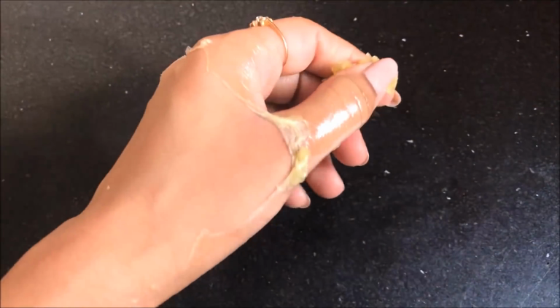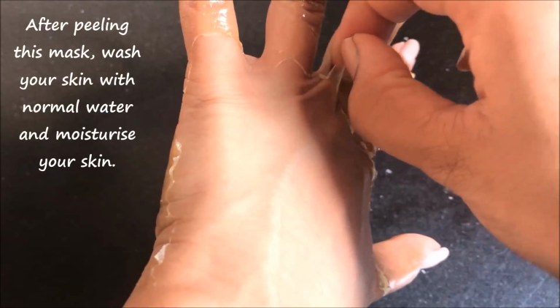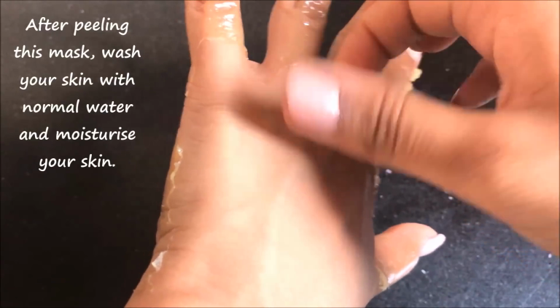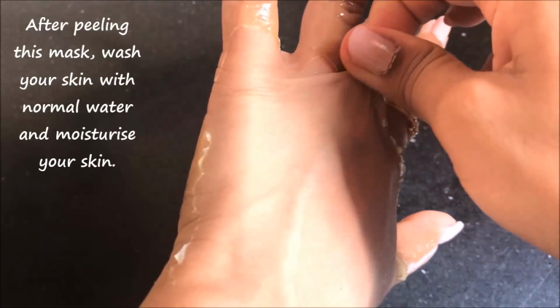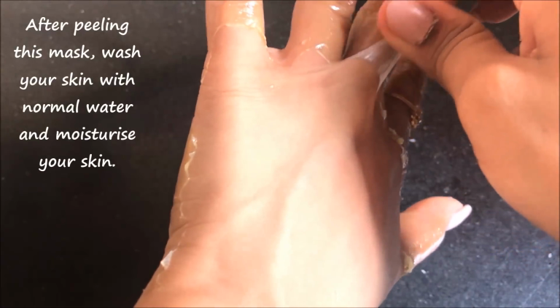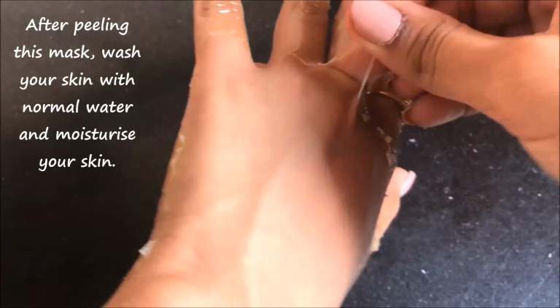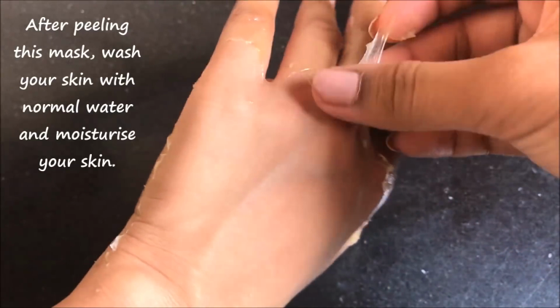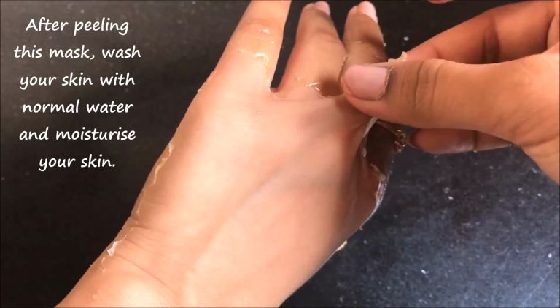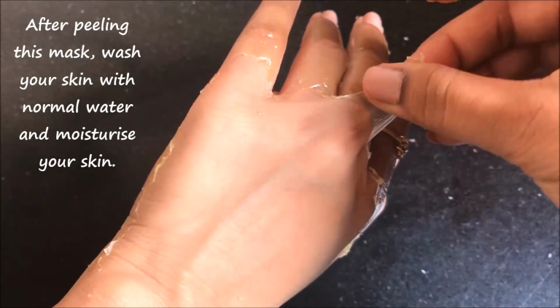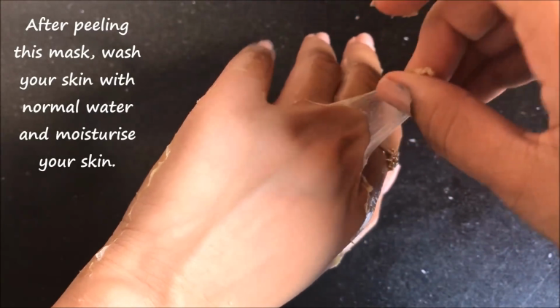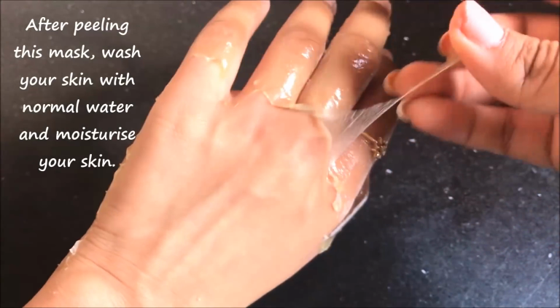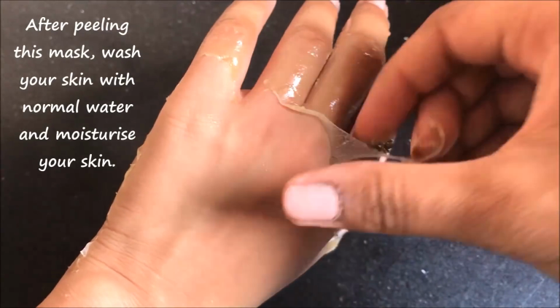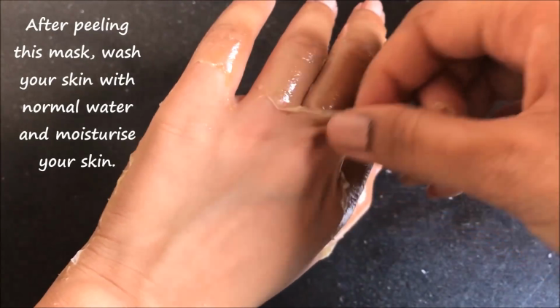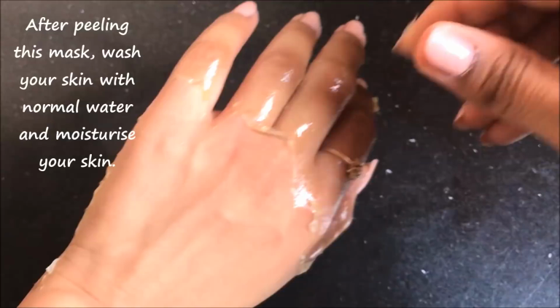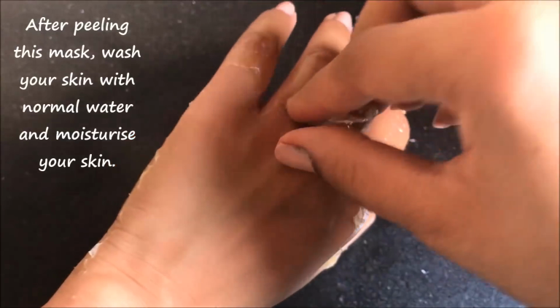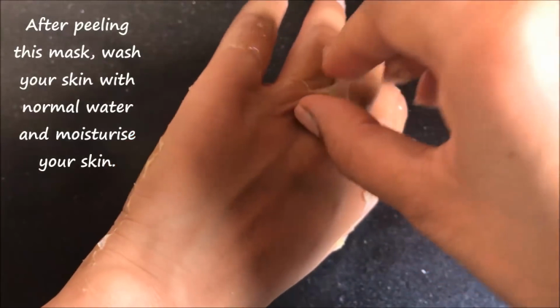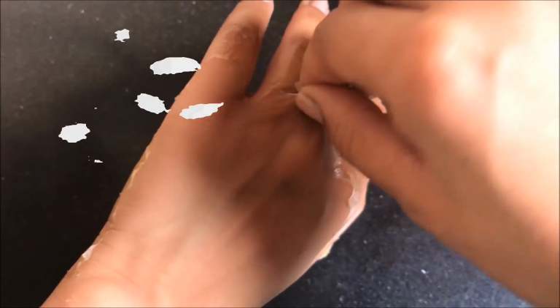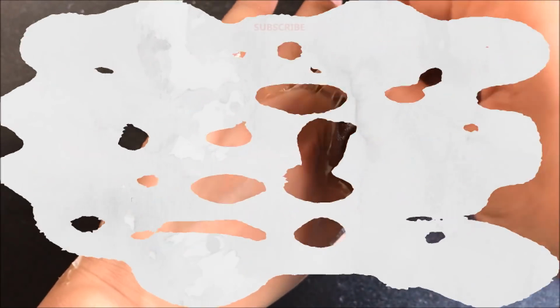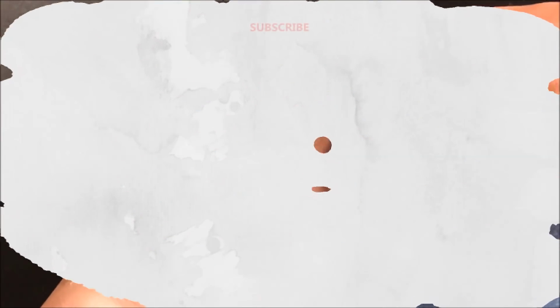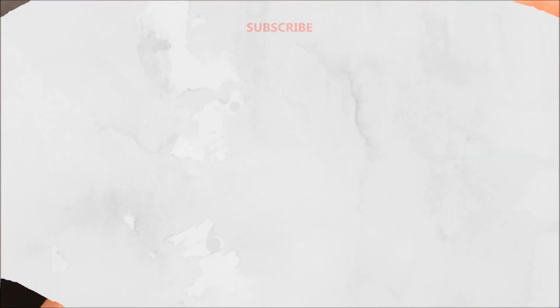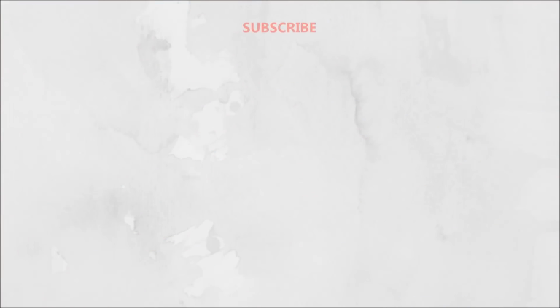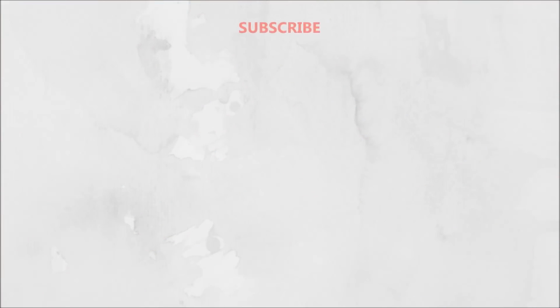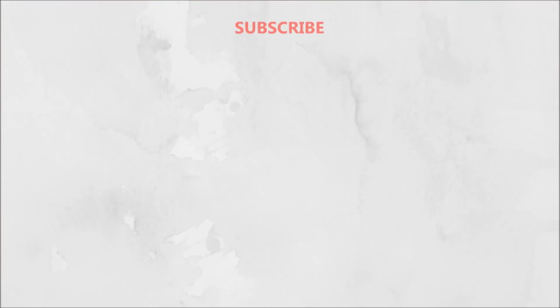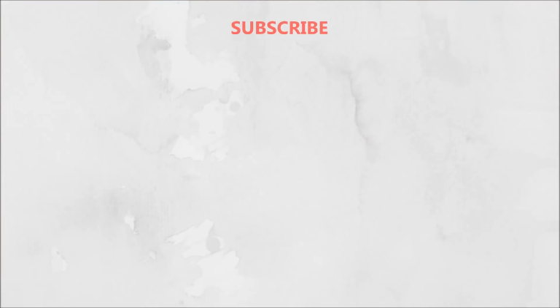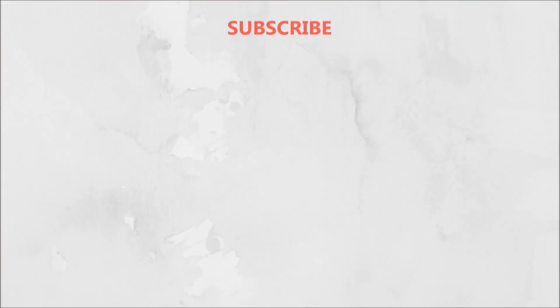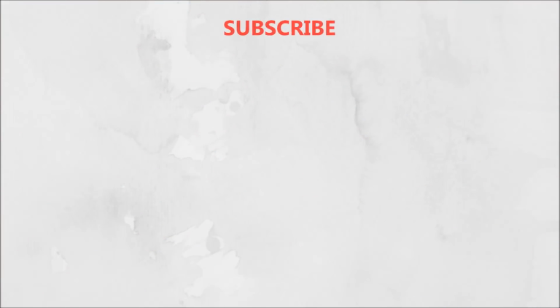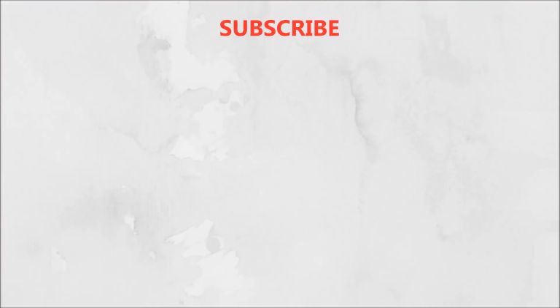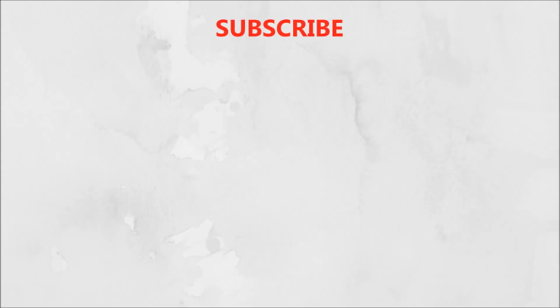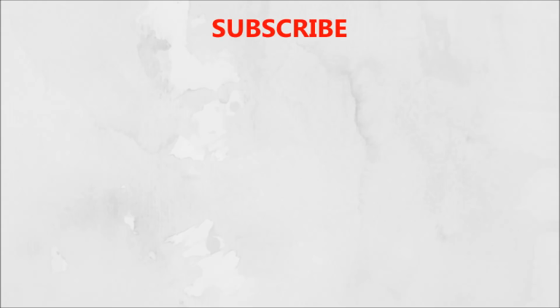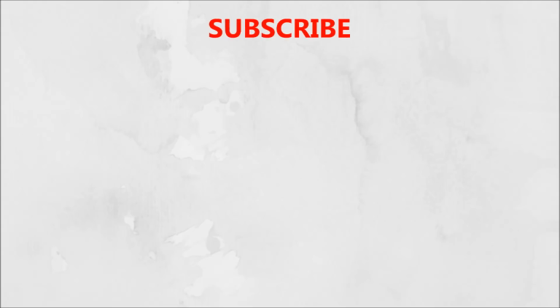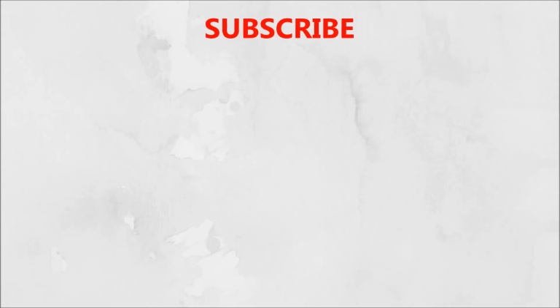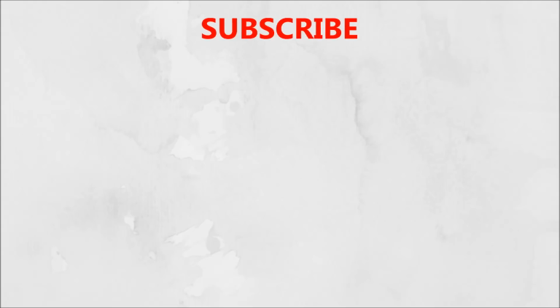After peeling this mask off, you just have to wash your skin with normal water and then moisturize your skin really well. That's it for this video — if you liked this video, don't forget to like, share and subscribe to my channel.